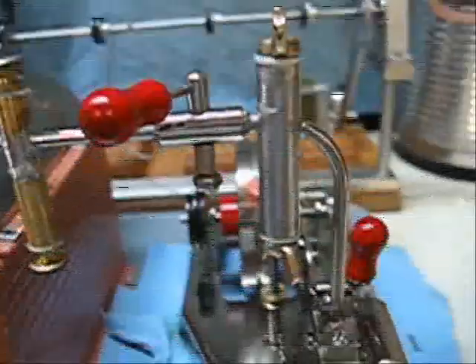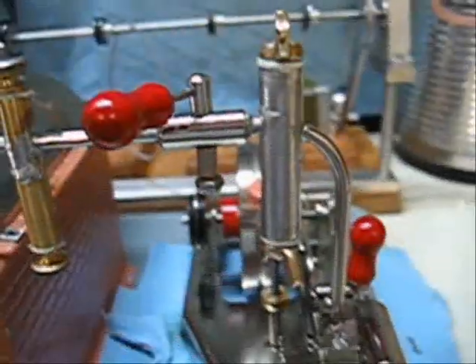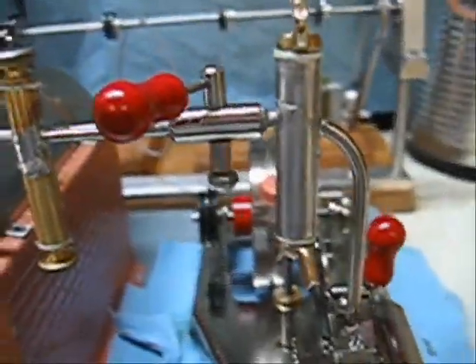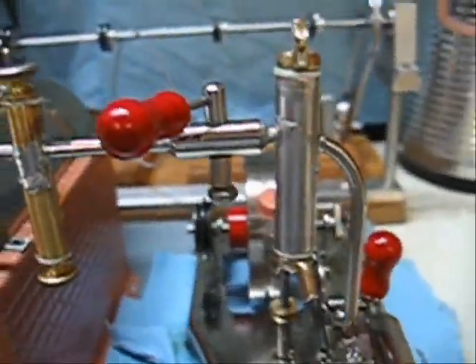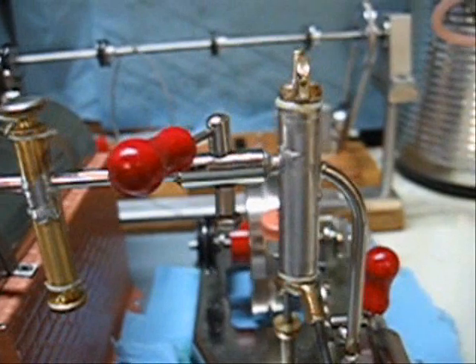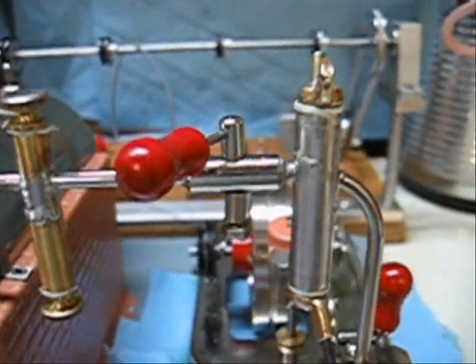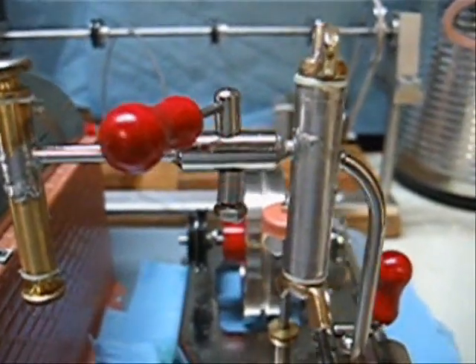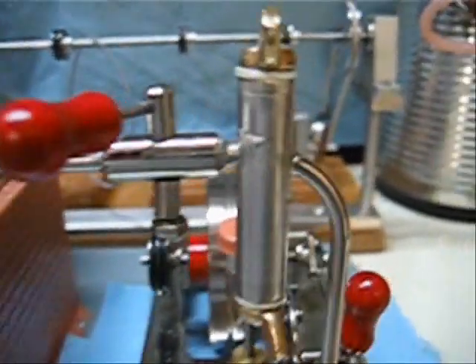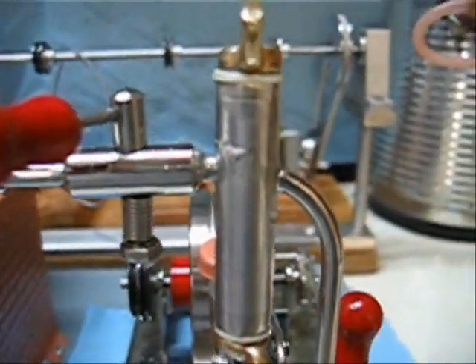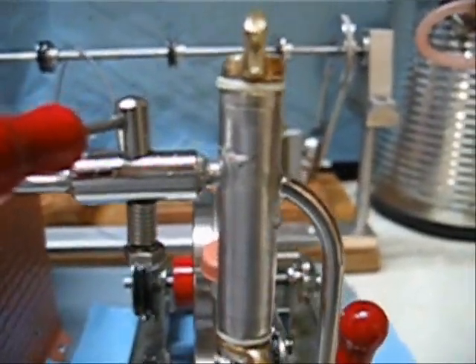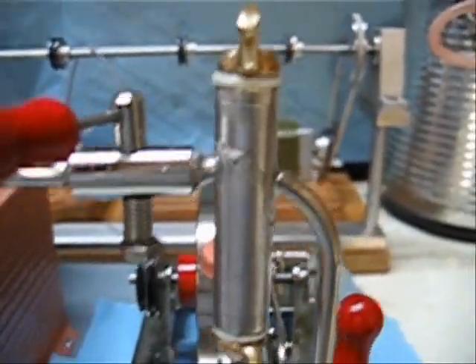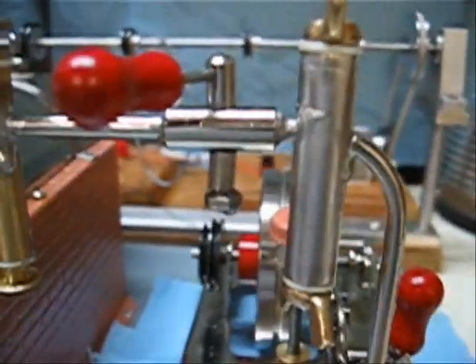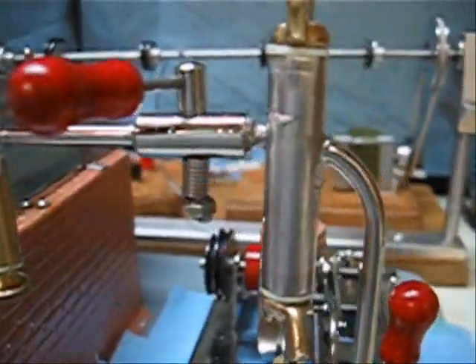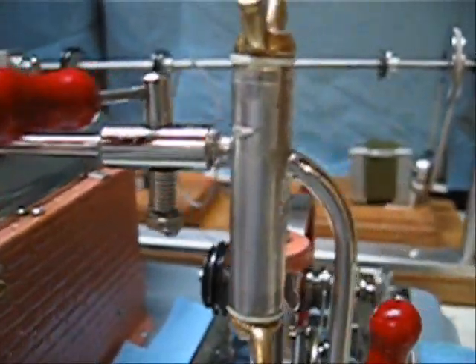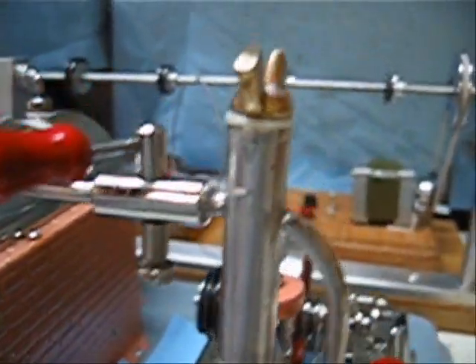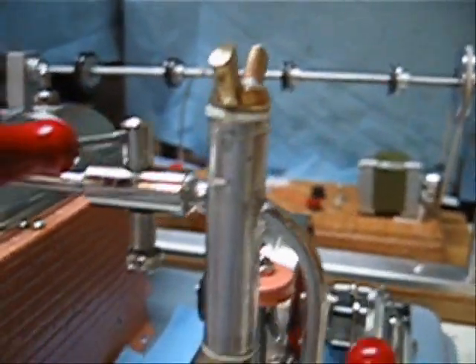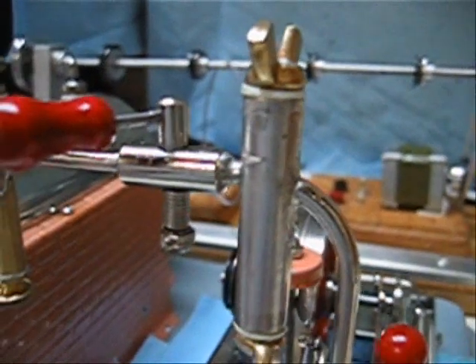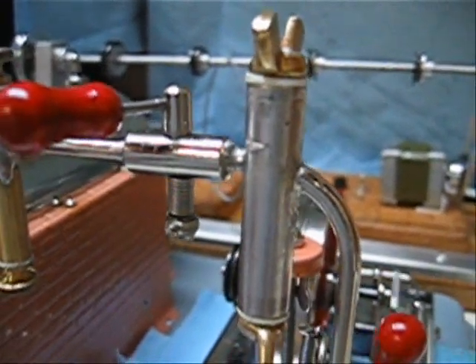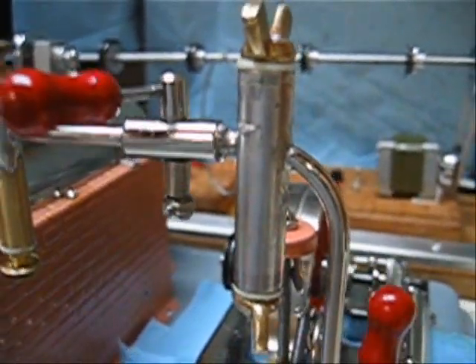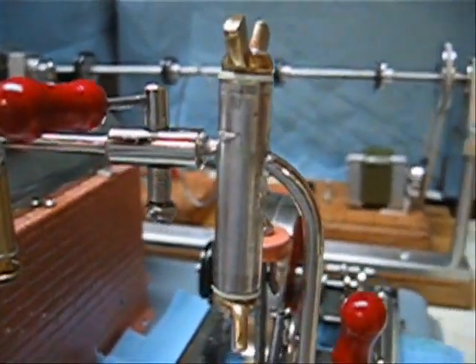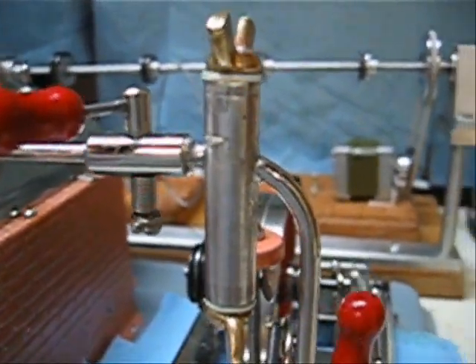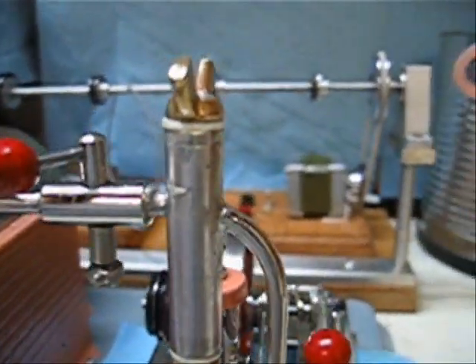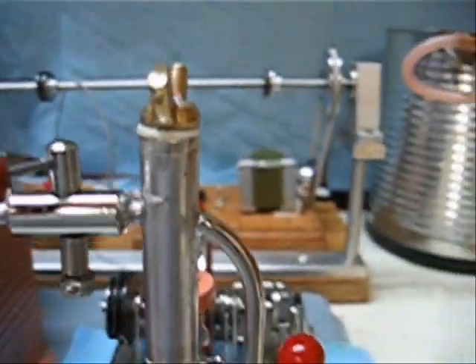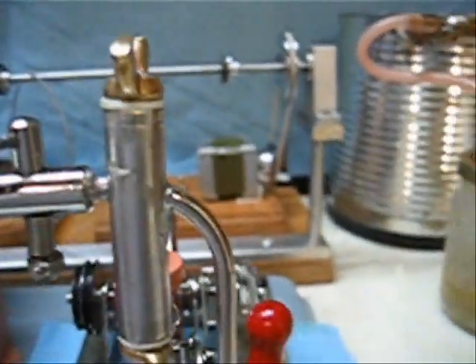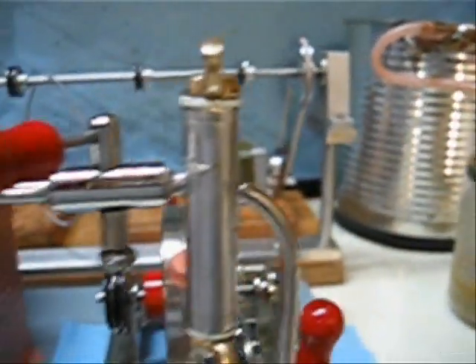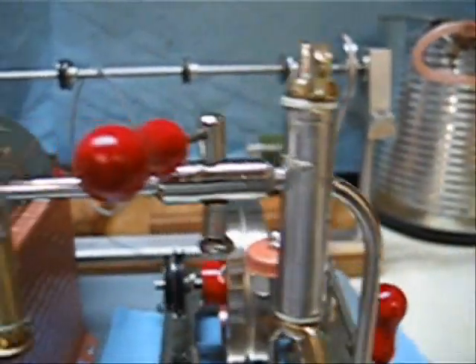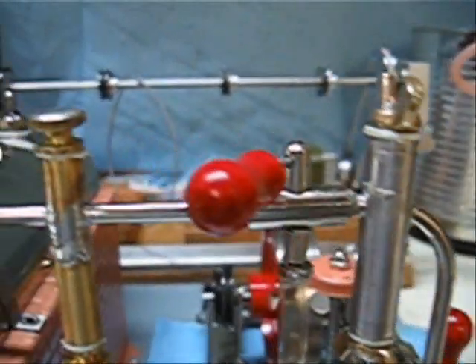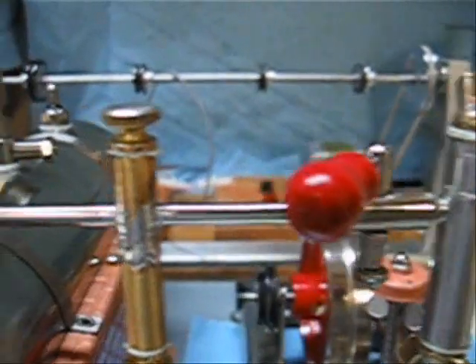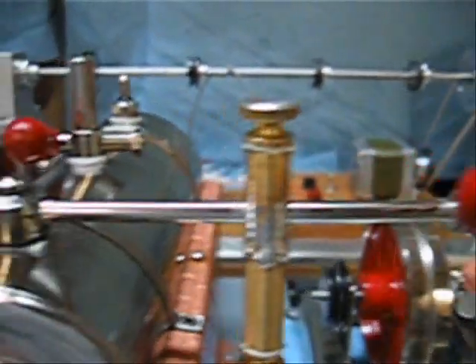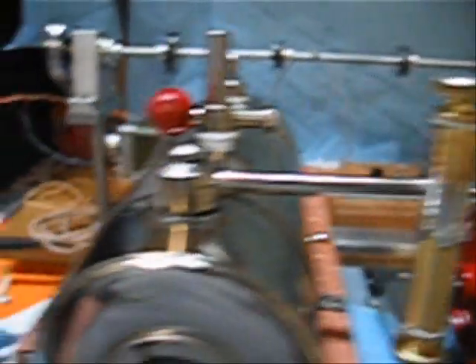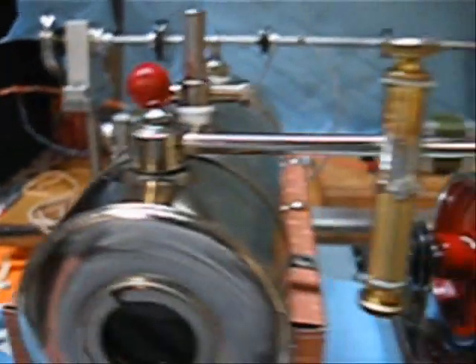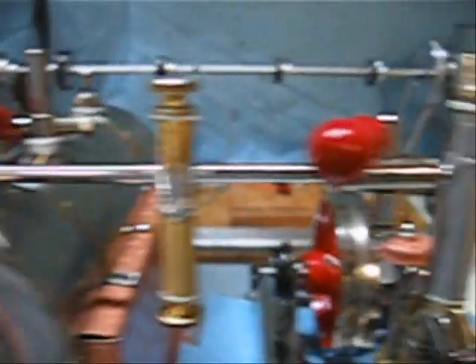Good day. This is my new displacement lubricator. As you can see, I've mounted it after the regulator, which makes it easier to fill. Plus you're in no danger of back flushing oil into the boiler.